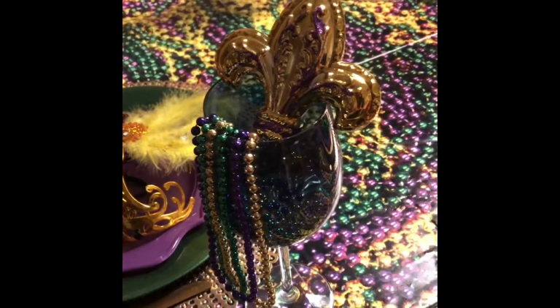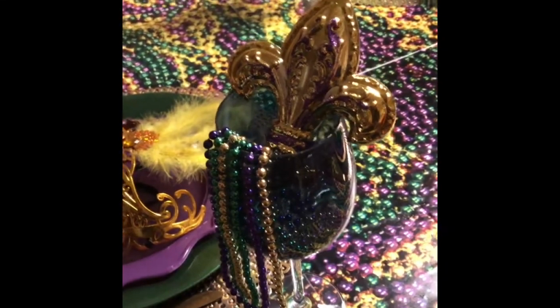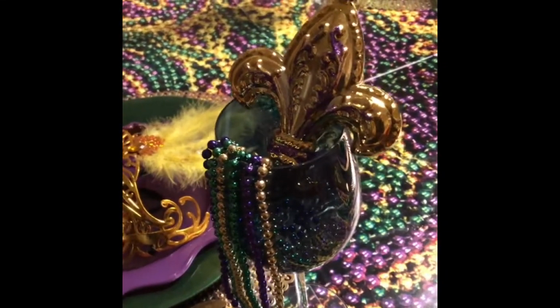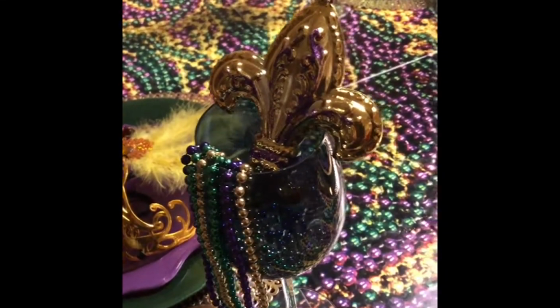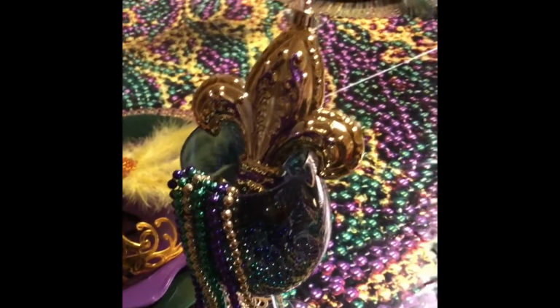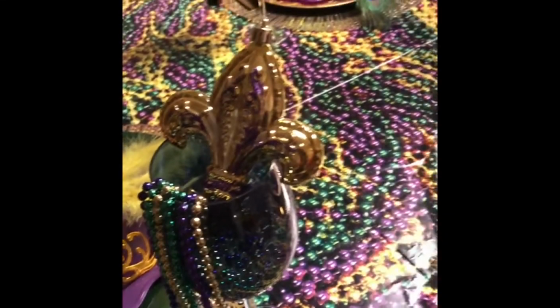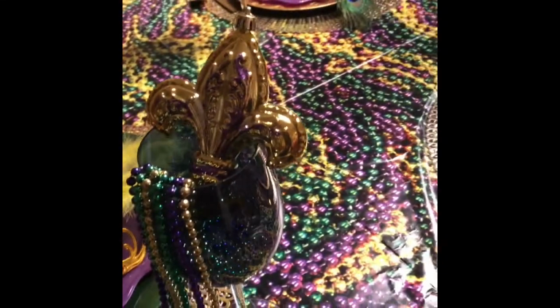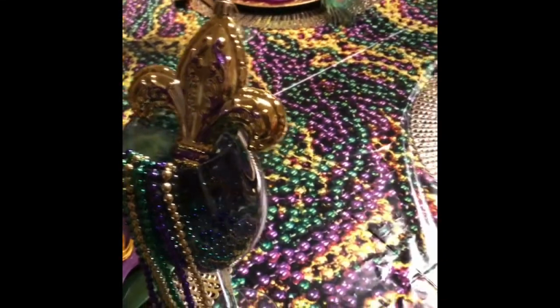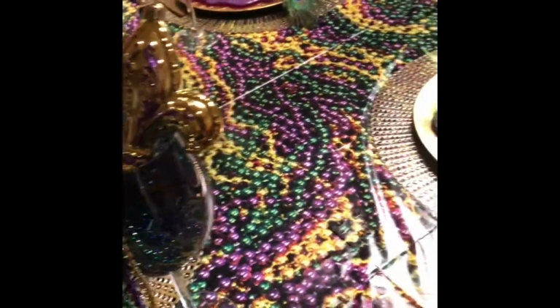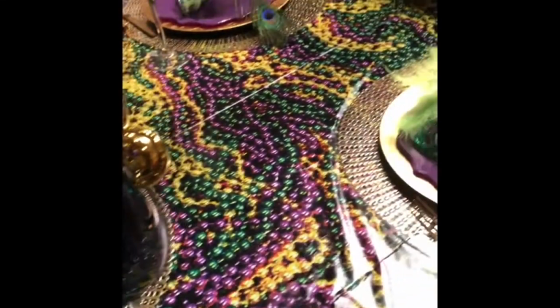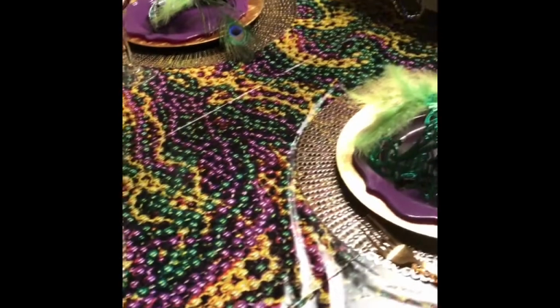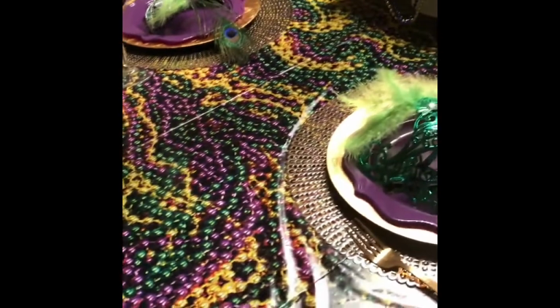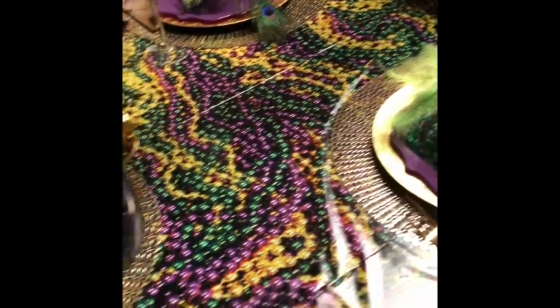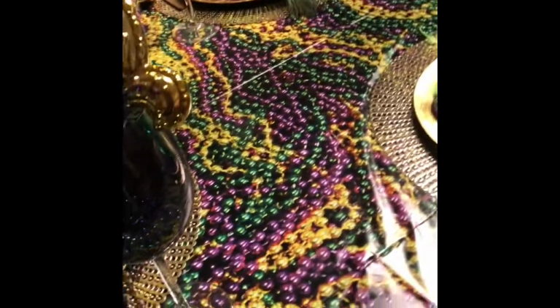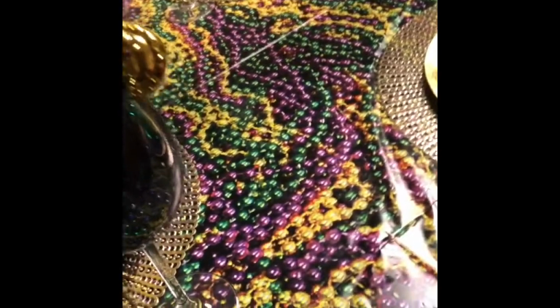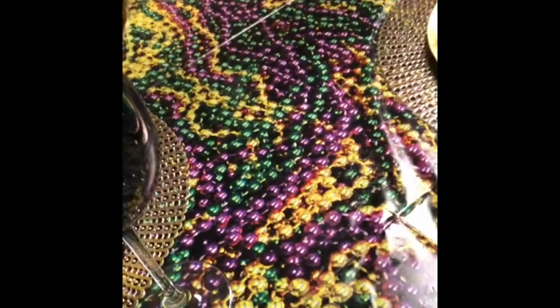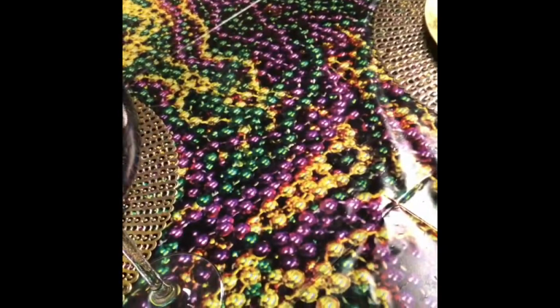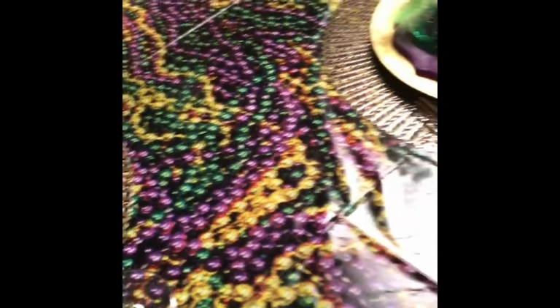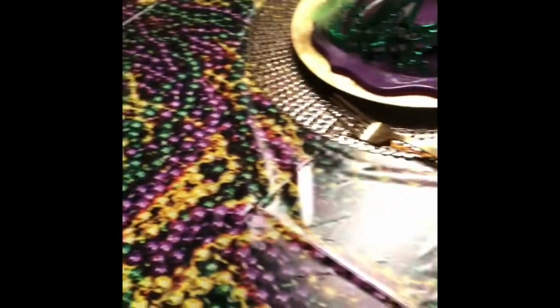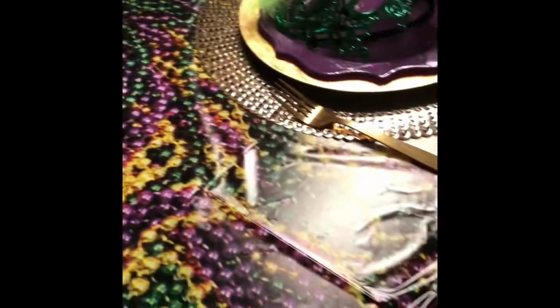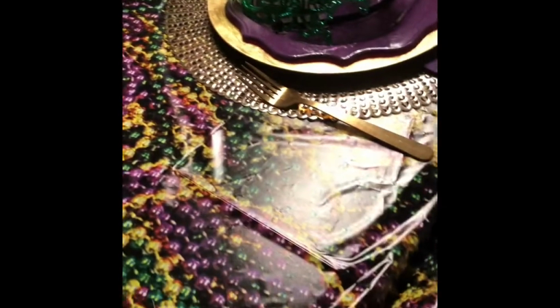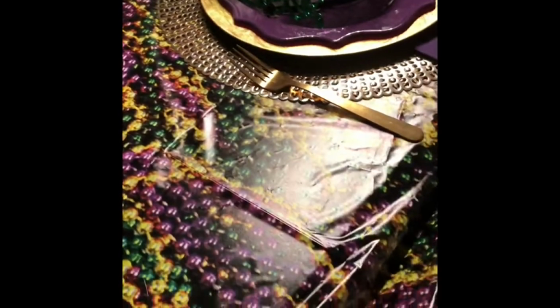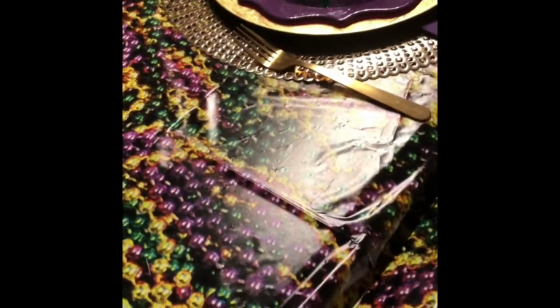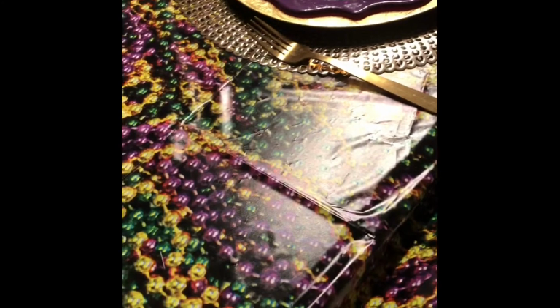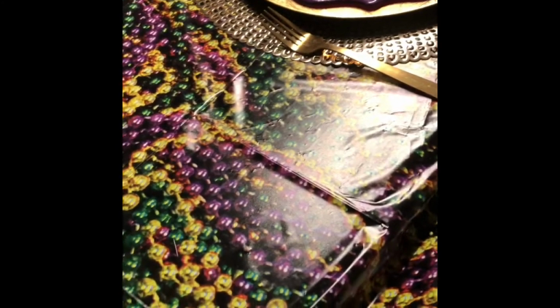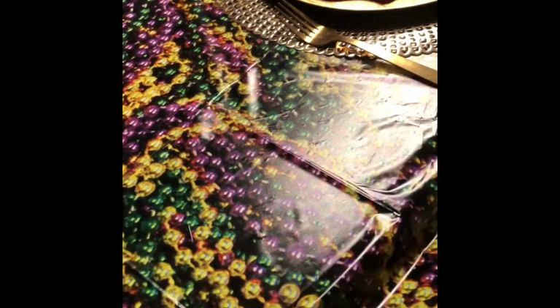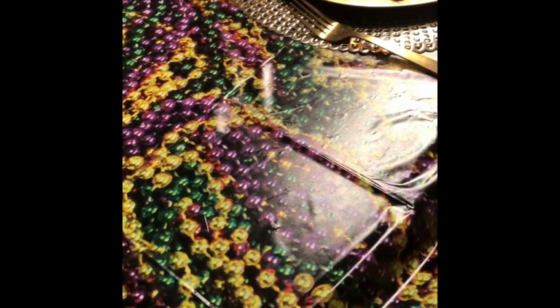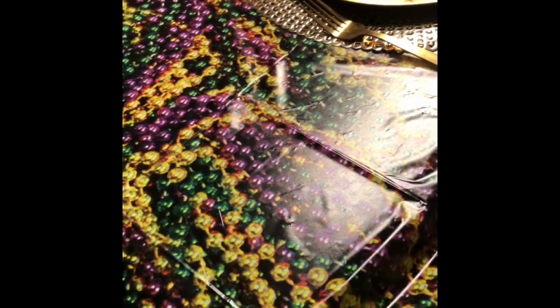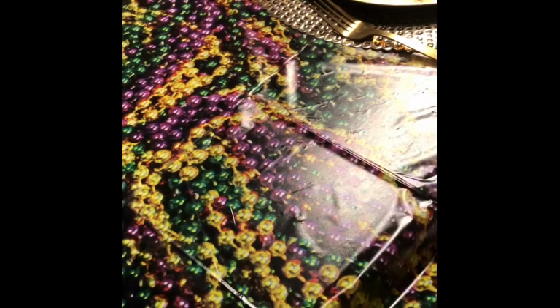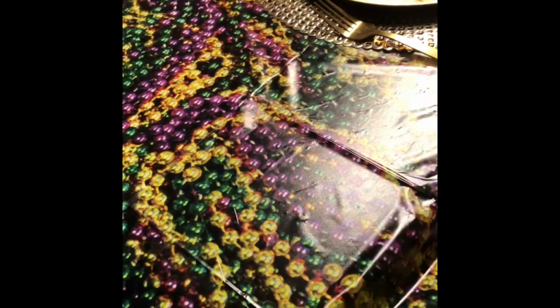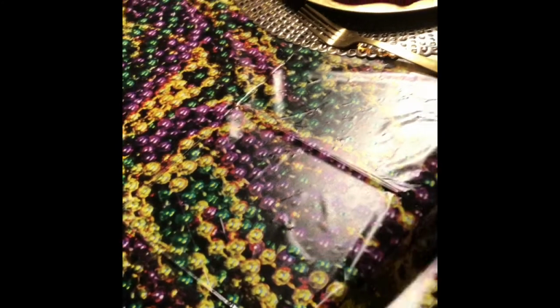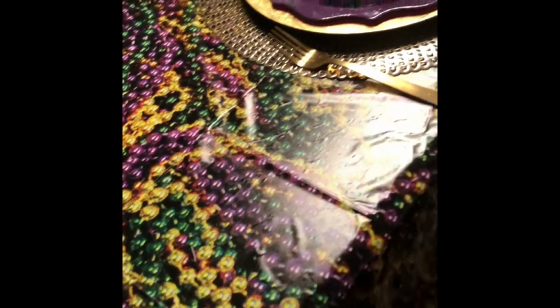This tablescape is dressed in the traditional Mardi Gras colors of purple, green, and gold. The purple stands for justice, the green stands for faith, and gold stands for power.